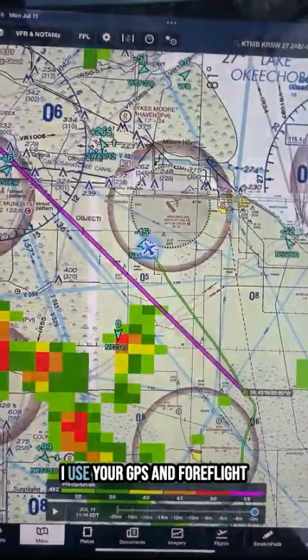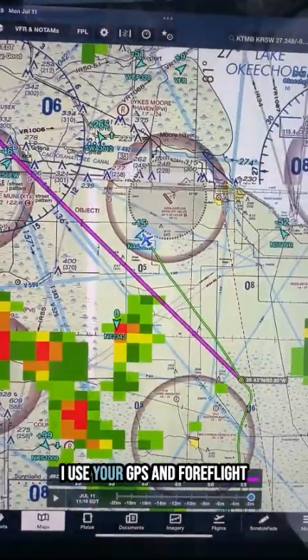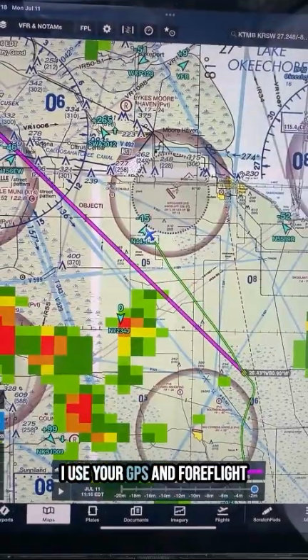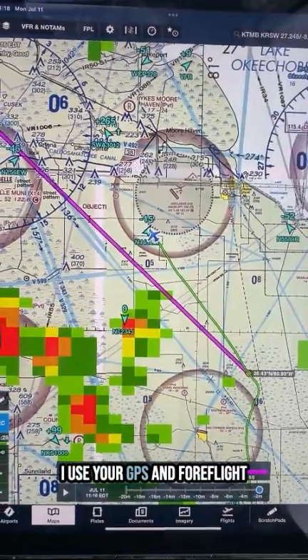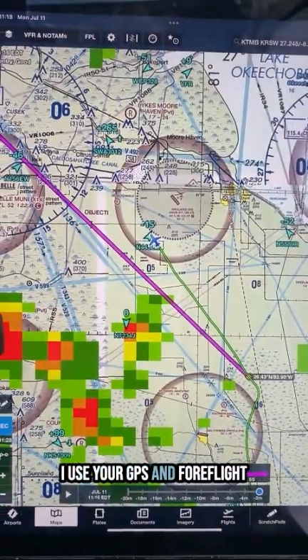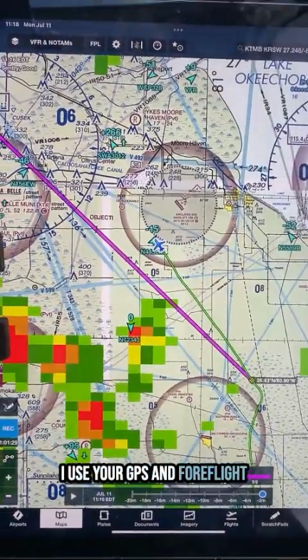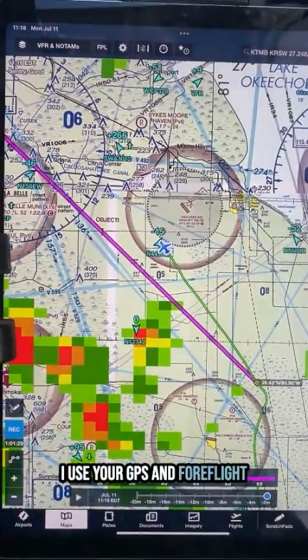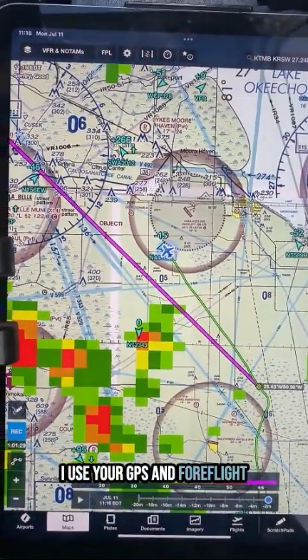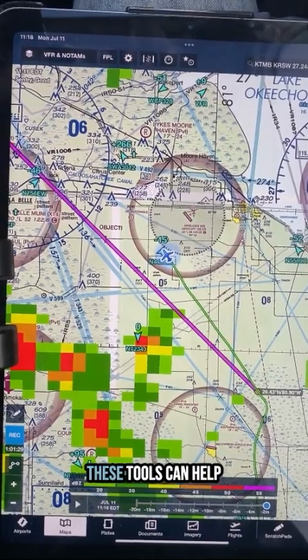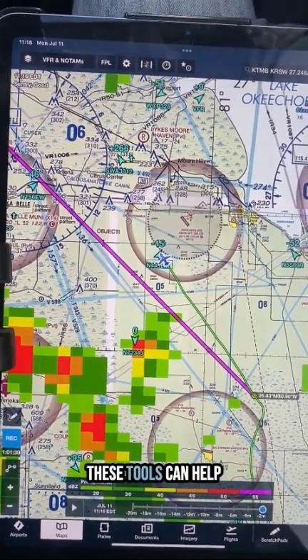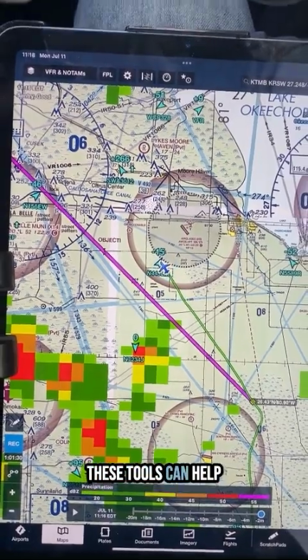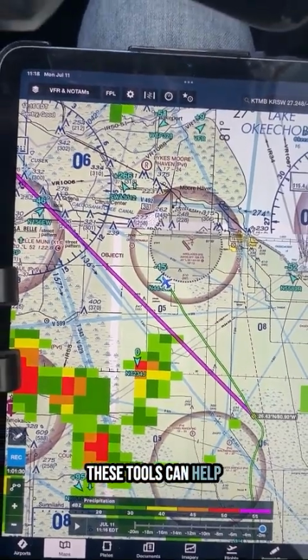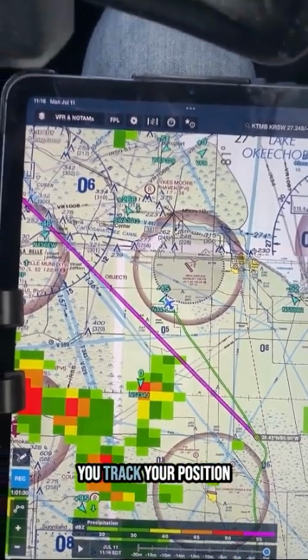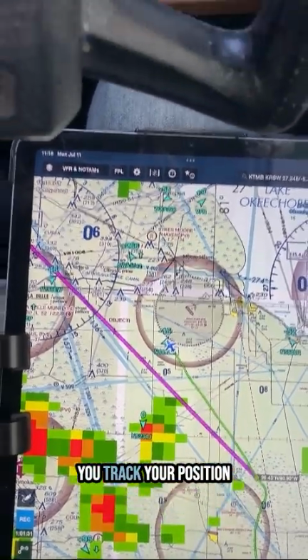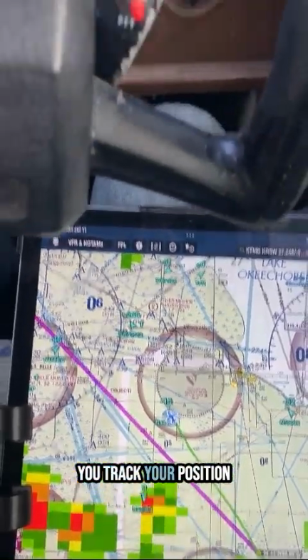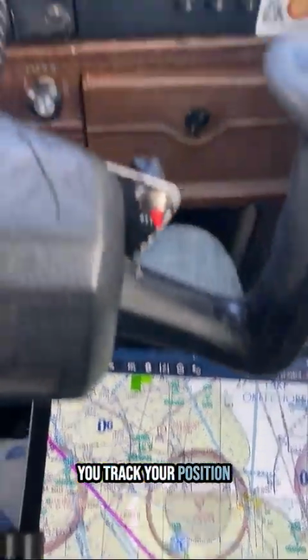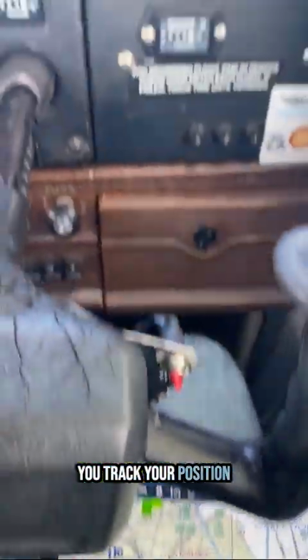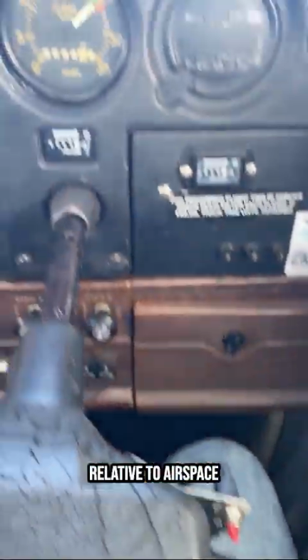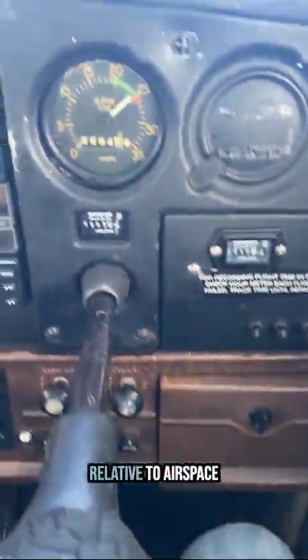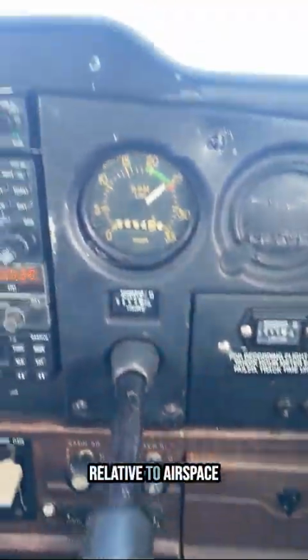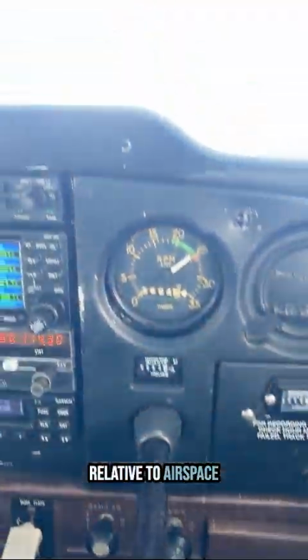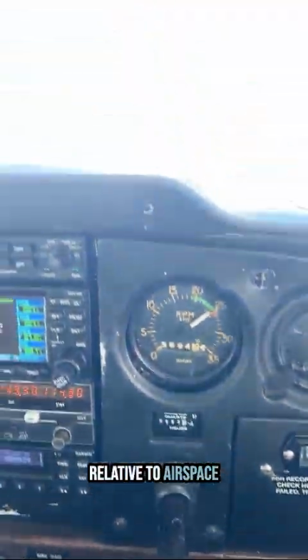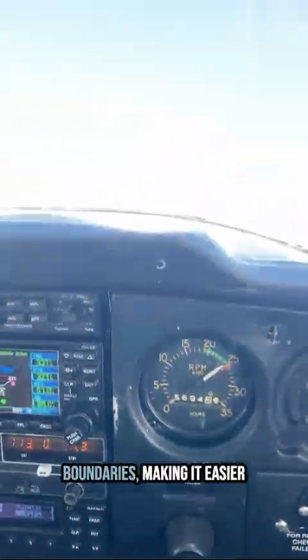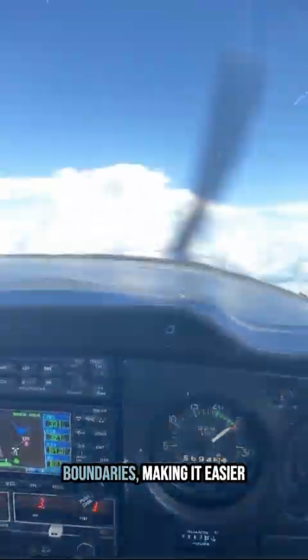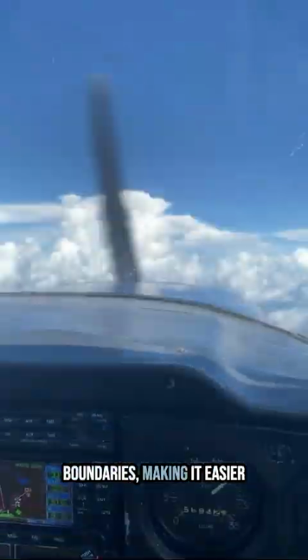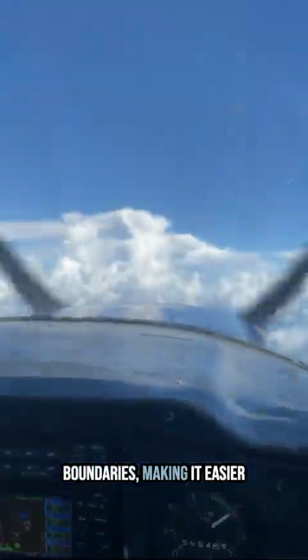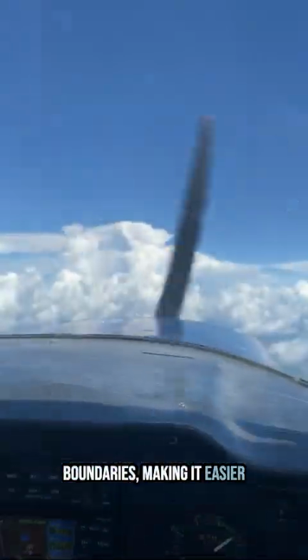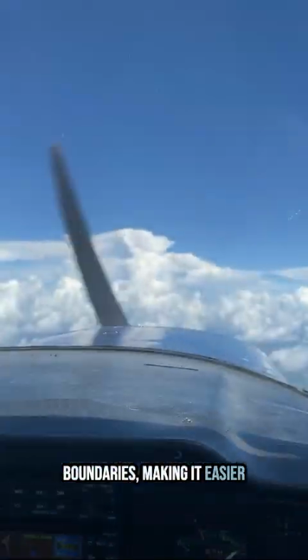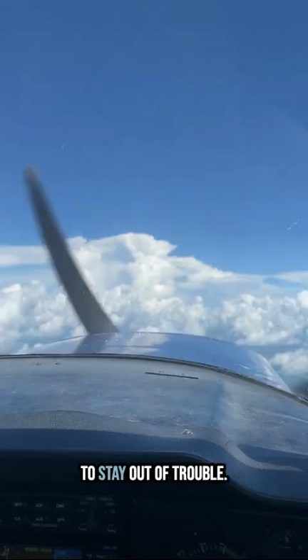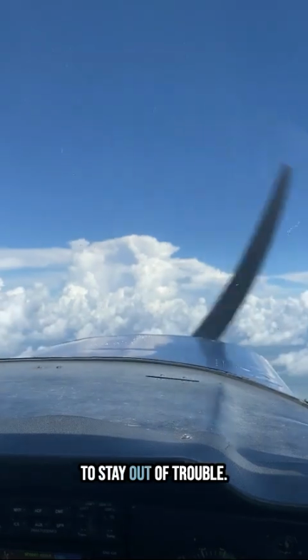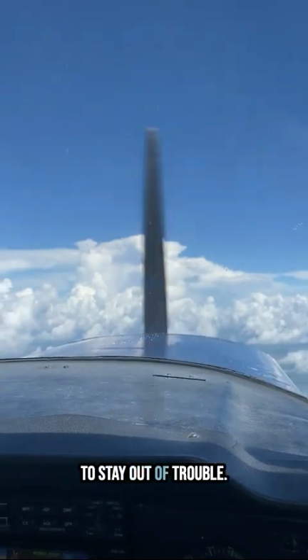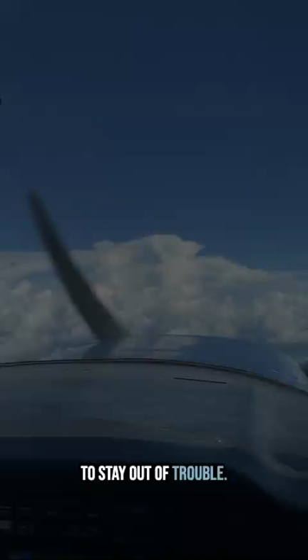Use your GPS and ForeFlight. These tools can help you track your position relative to airspace boundaries, making it easier to stay out of trouble.